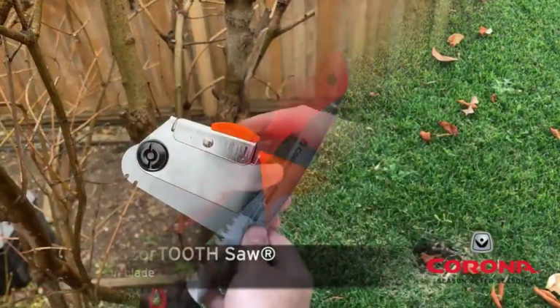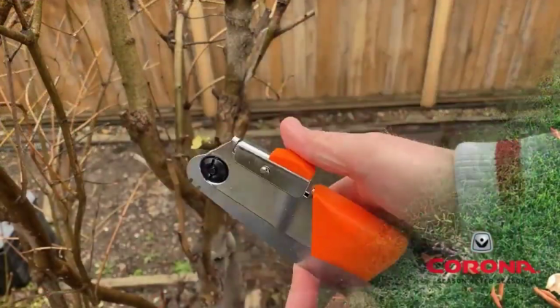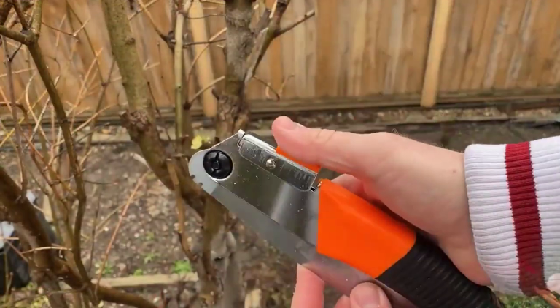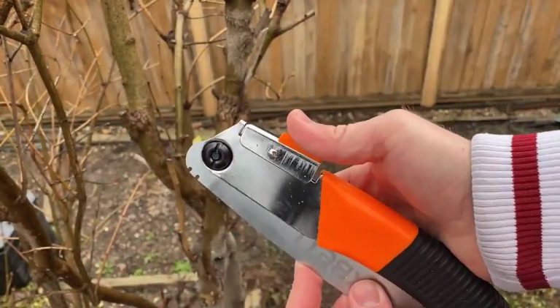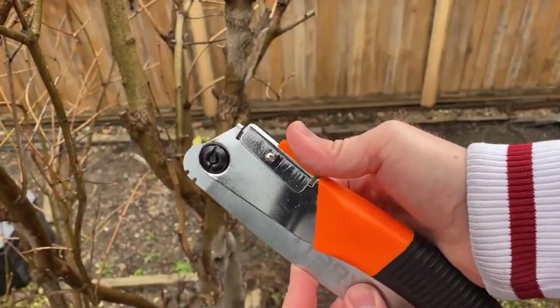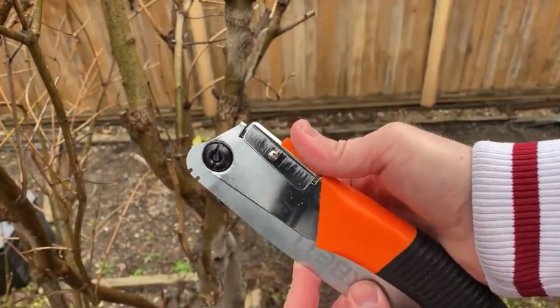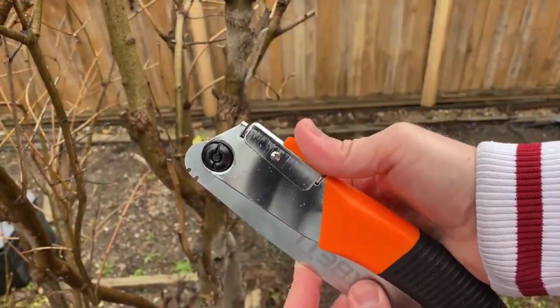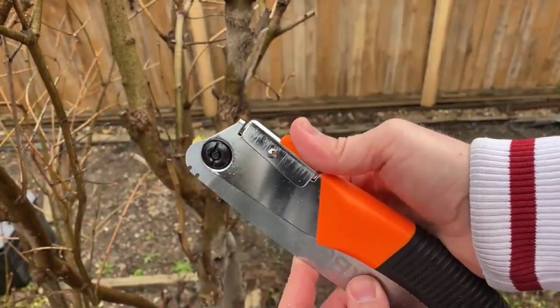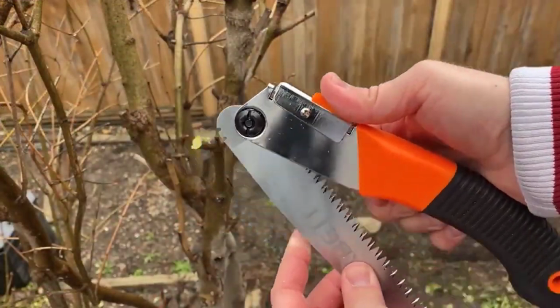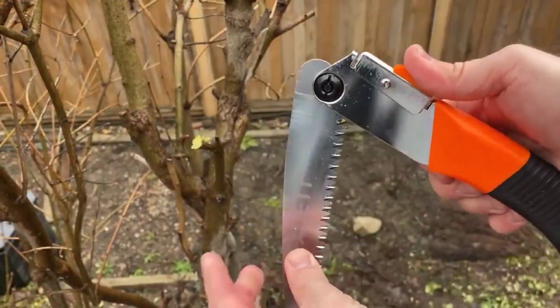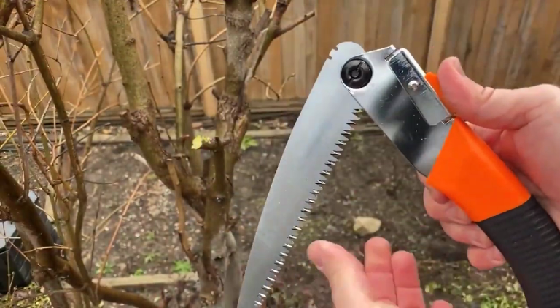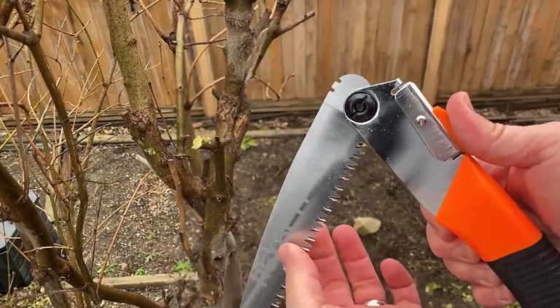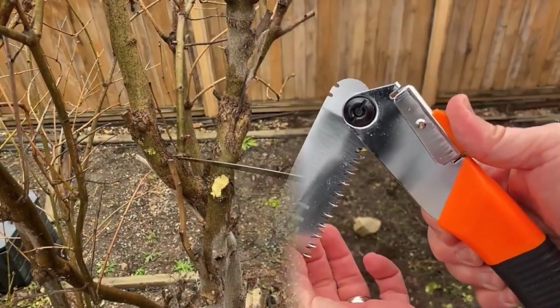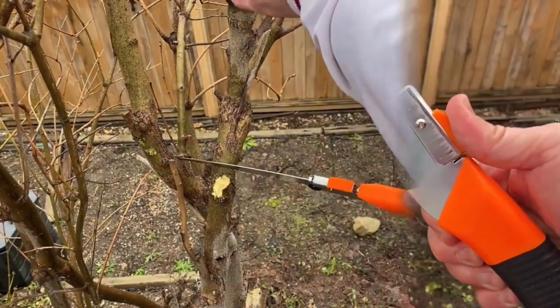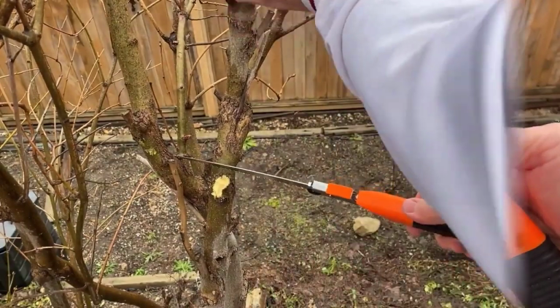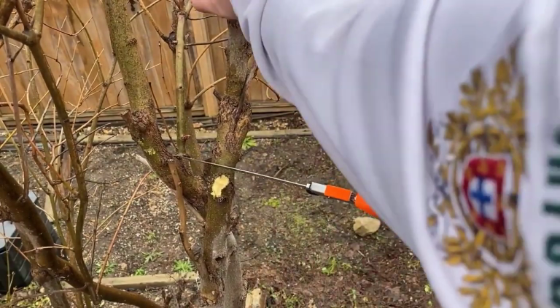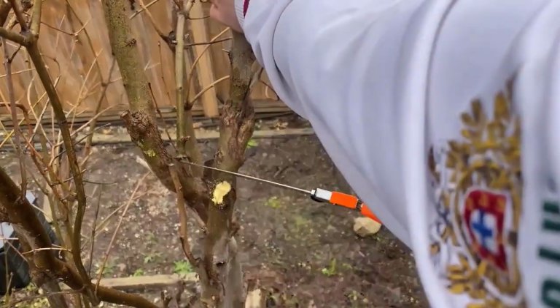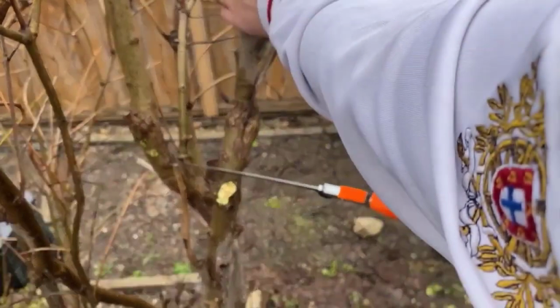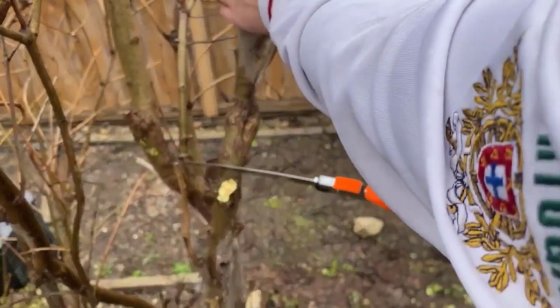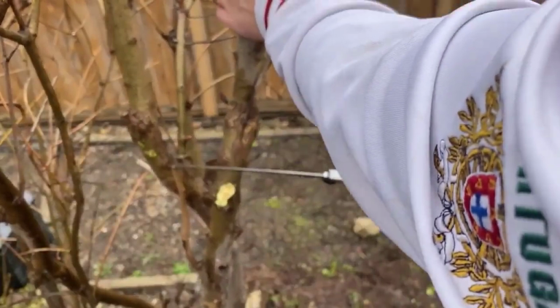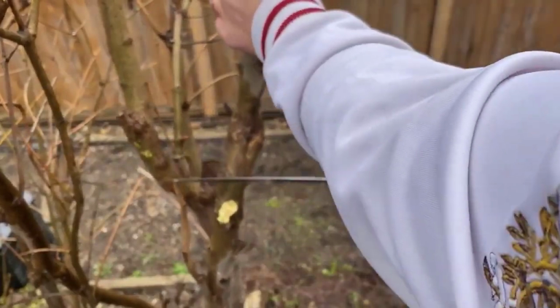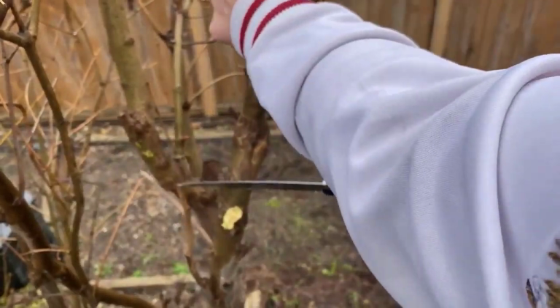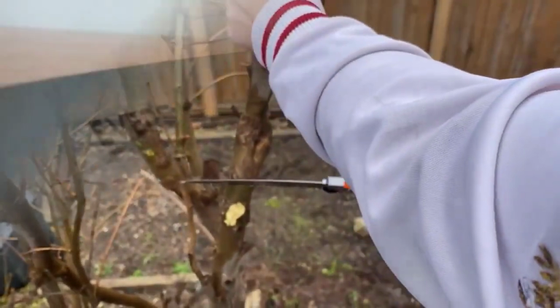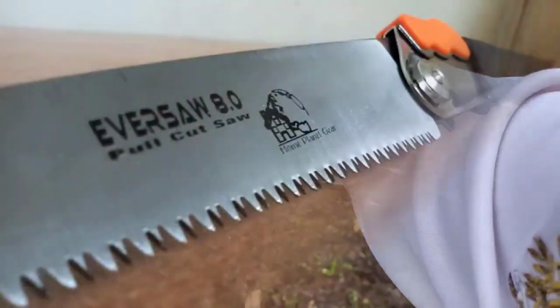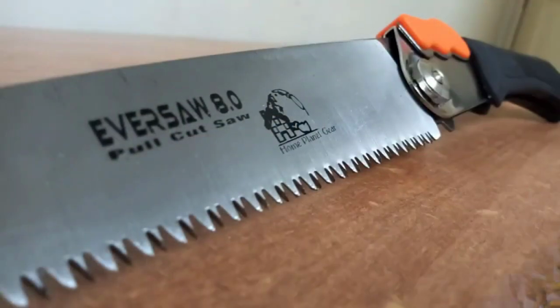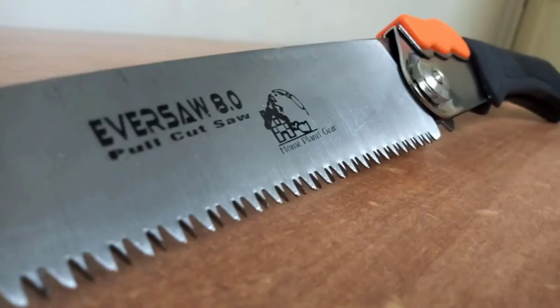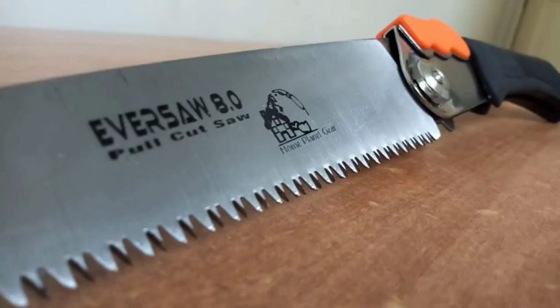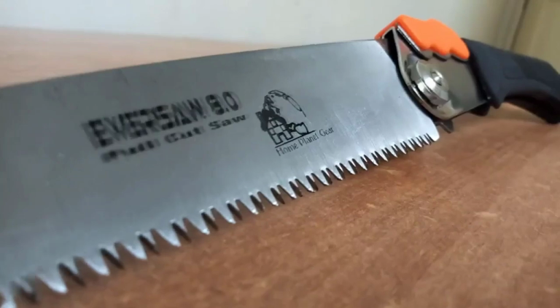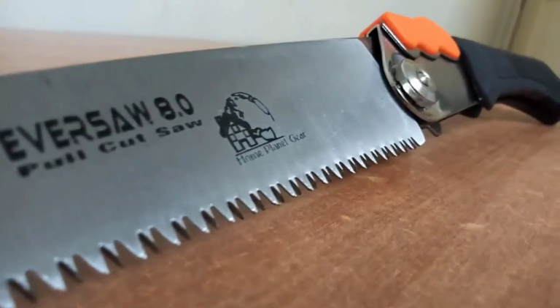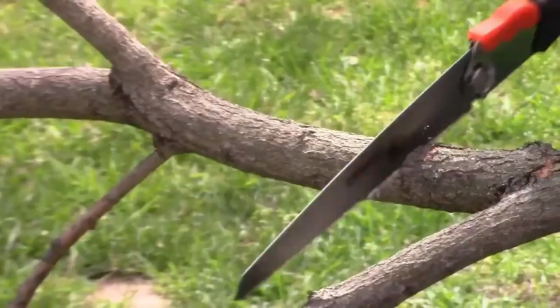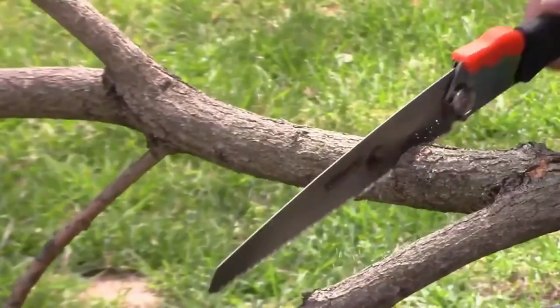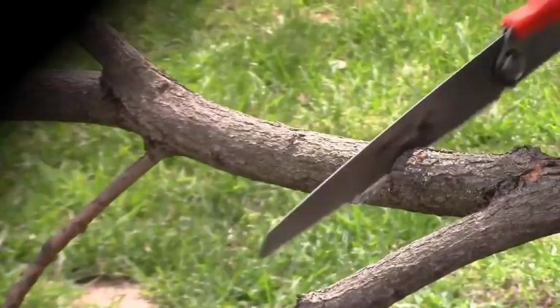It's surprising how quickly that foliage can grow out of hand in your backyard. You may have noticed that the trees along the border of your outdoor space were starting to sprout new branches, but suddenly they've pretty much taken over your yard.